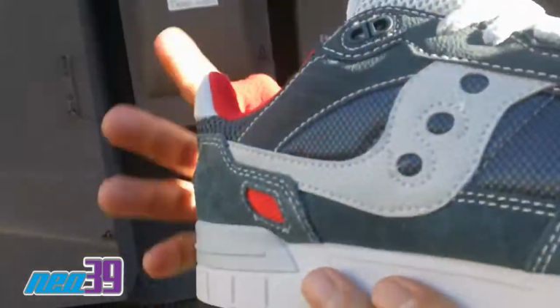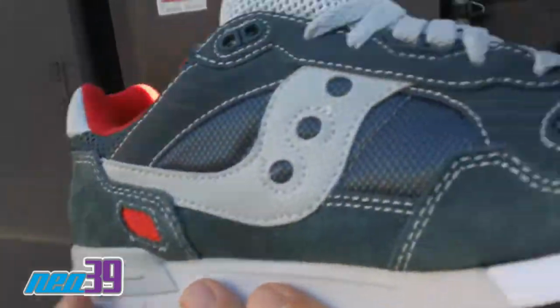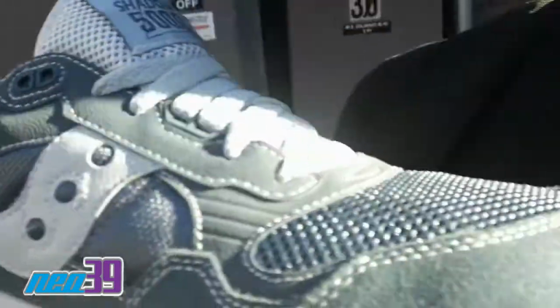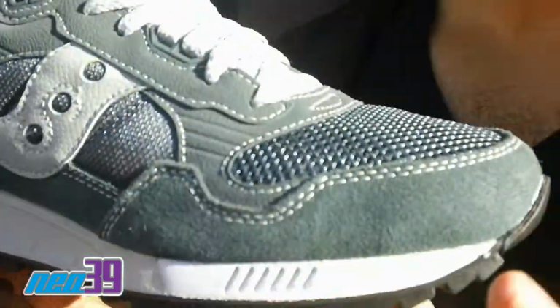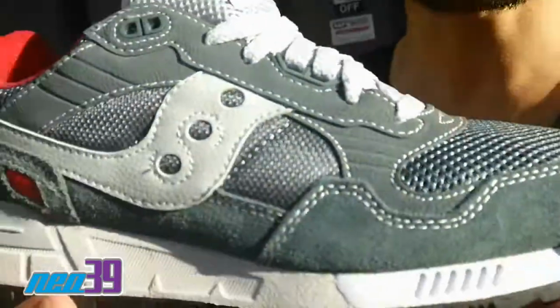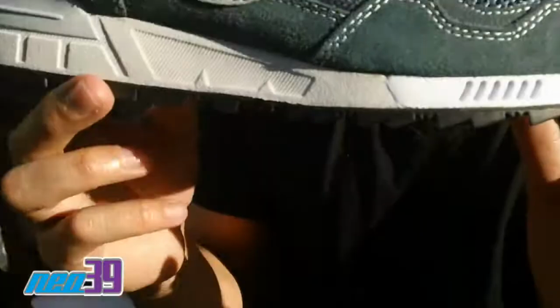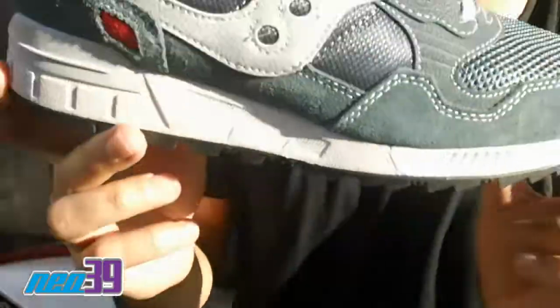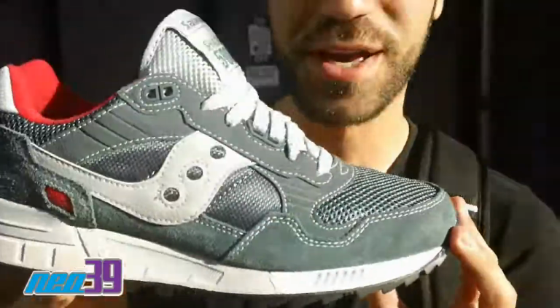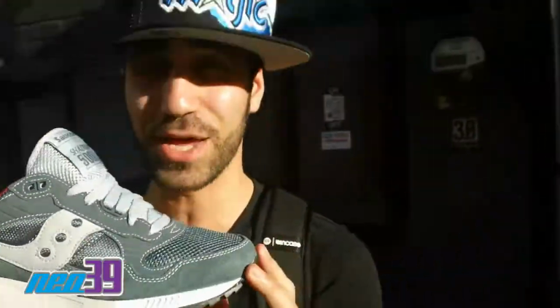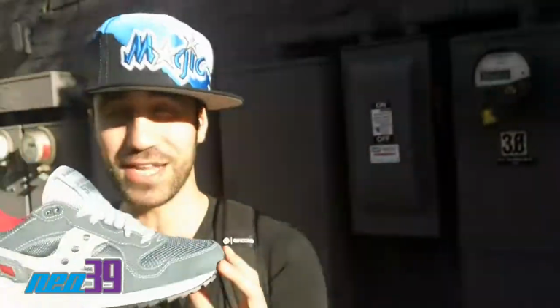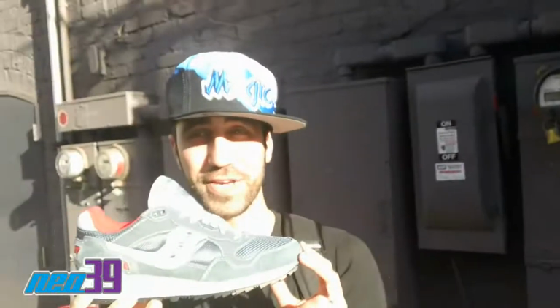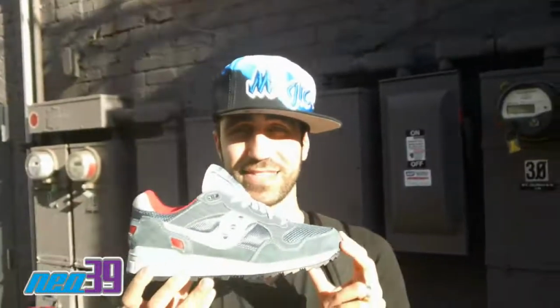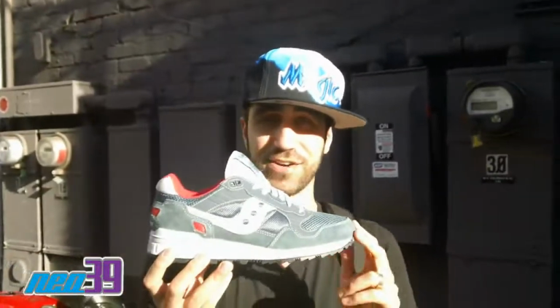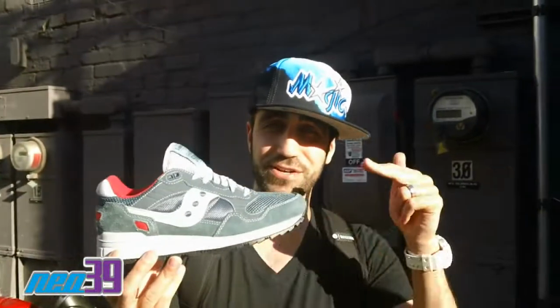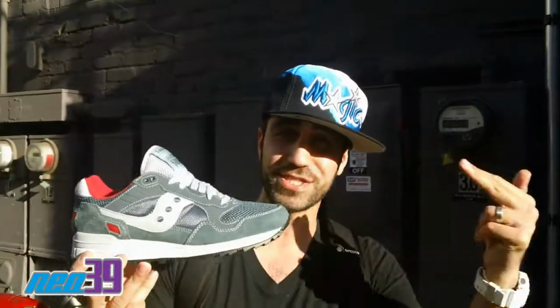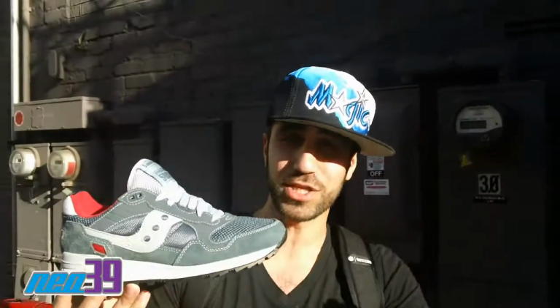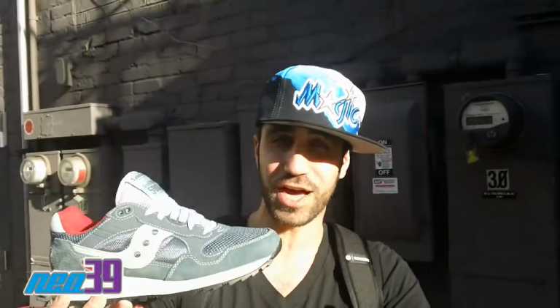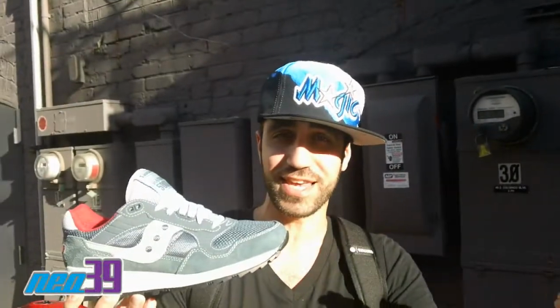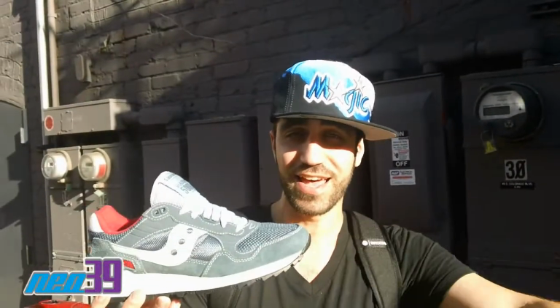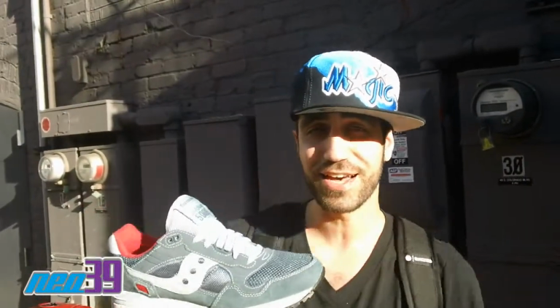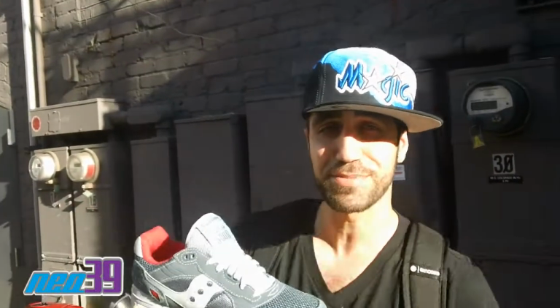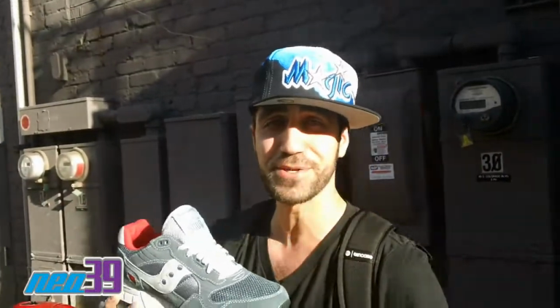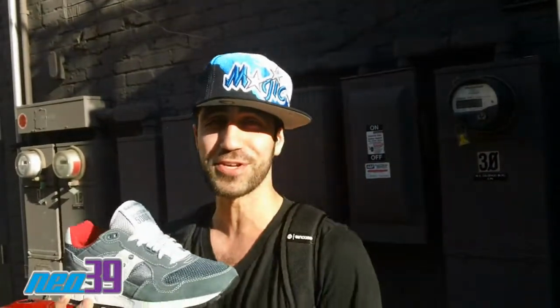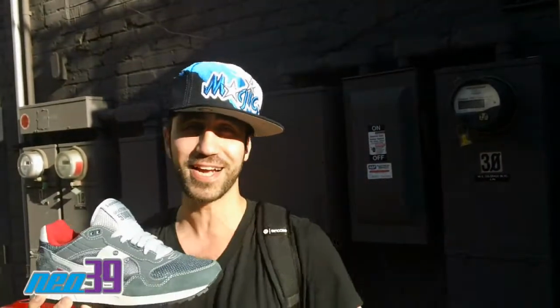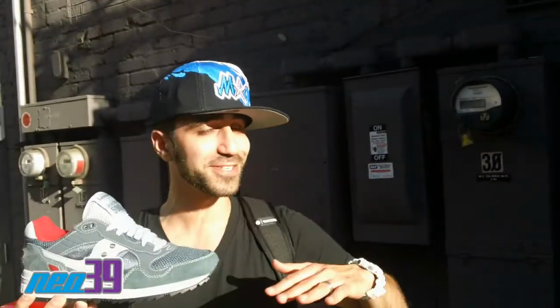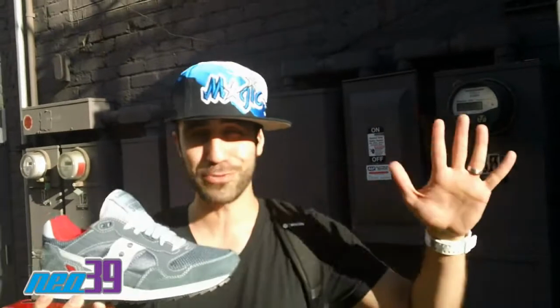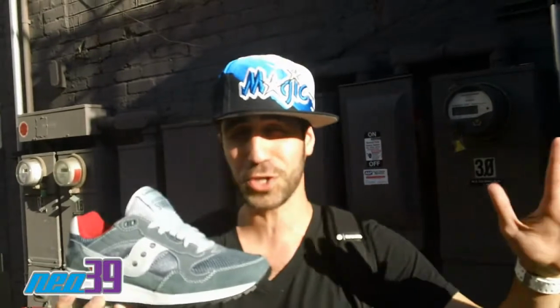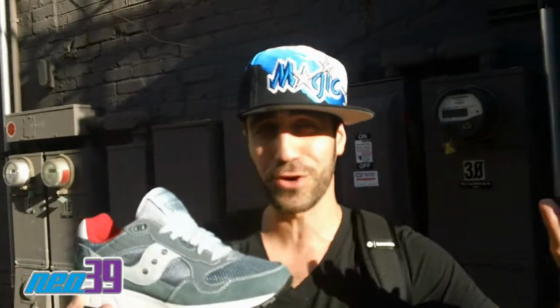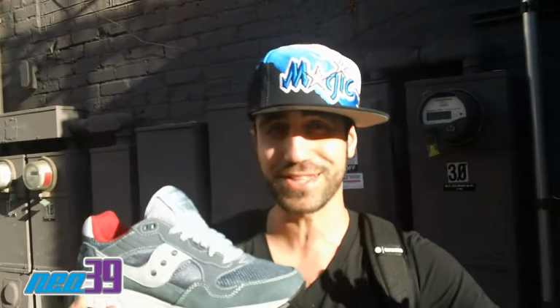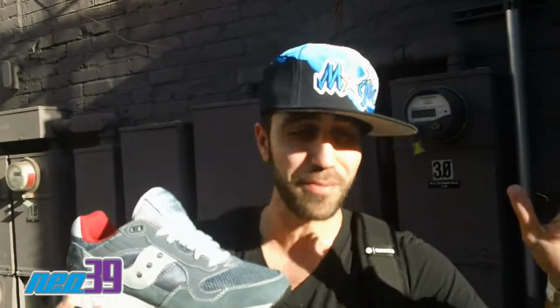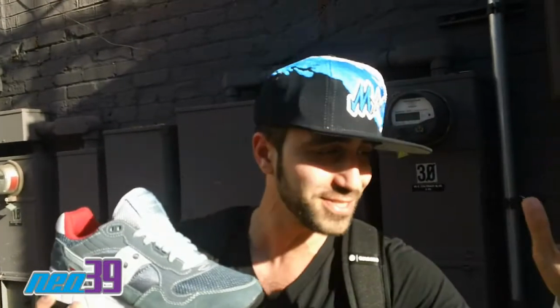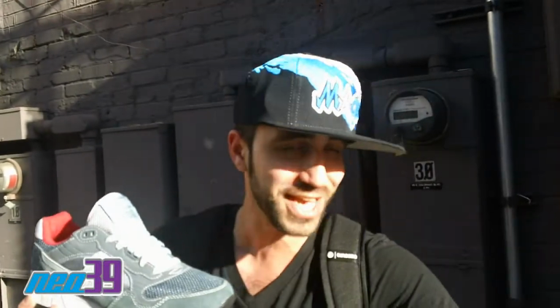Lovin' this. This is definitely that Saucony pick of mine right now. If you can't get the sneaker freaker, this is the one you gotta get. Anyhow, this is Lincoln from Neo39 — got a lot of too much turmoil out there, I'm about to jet.